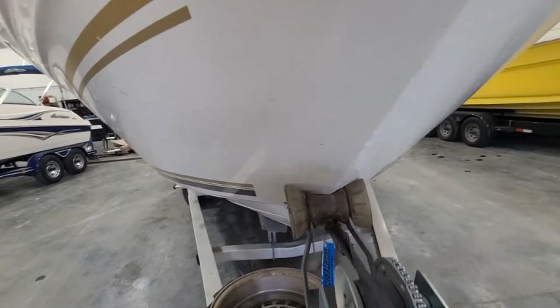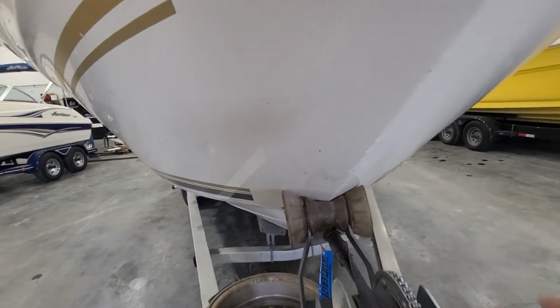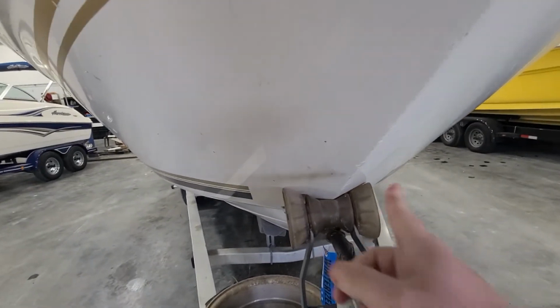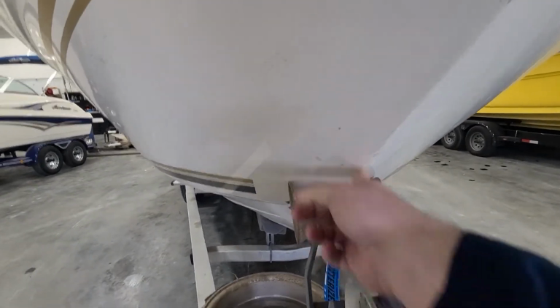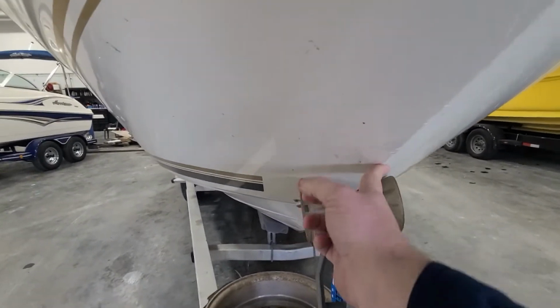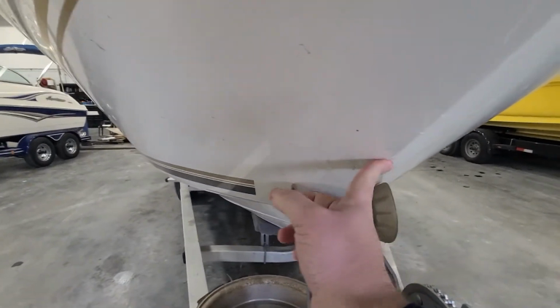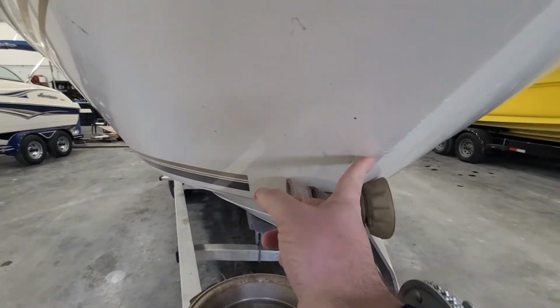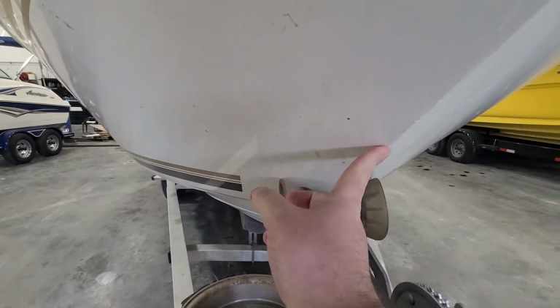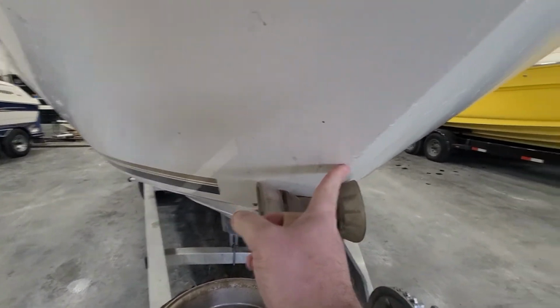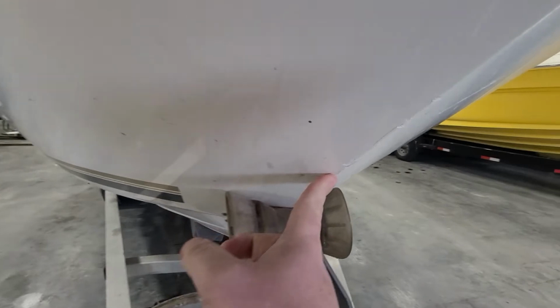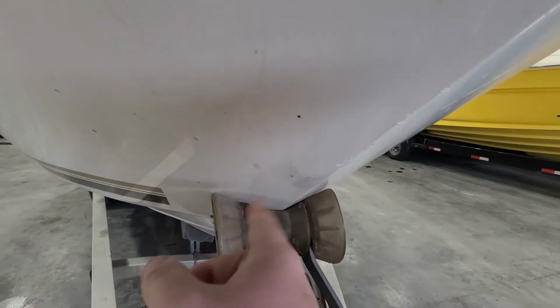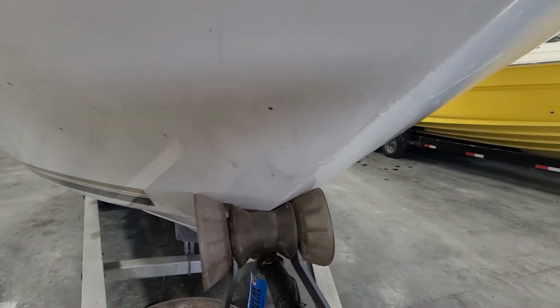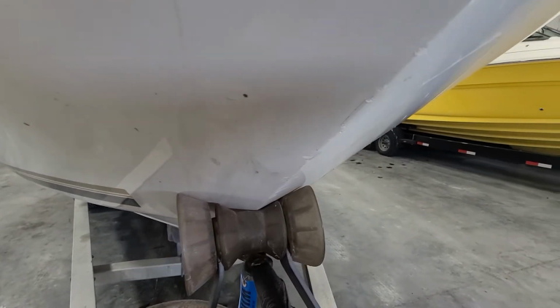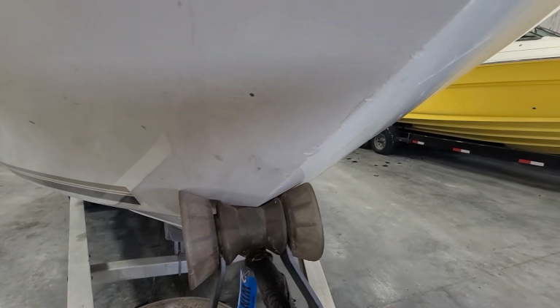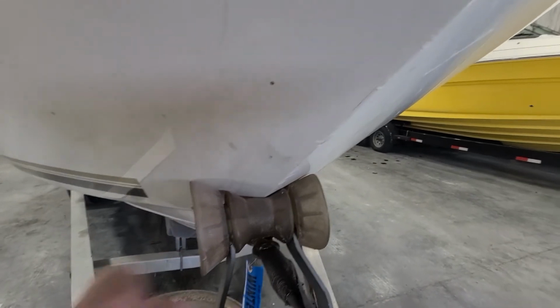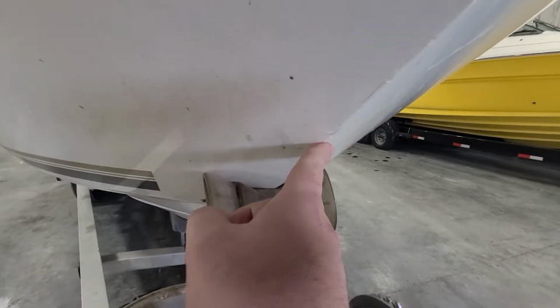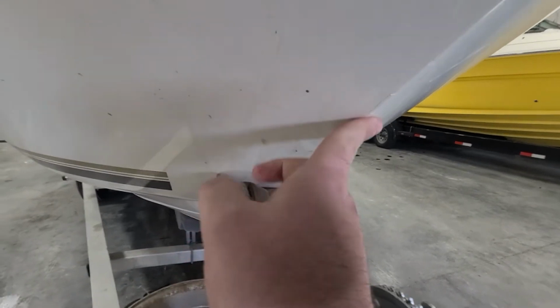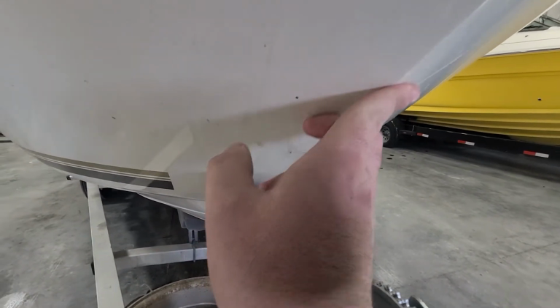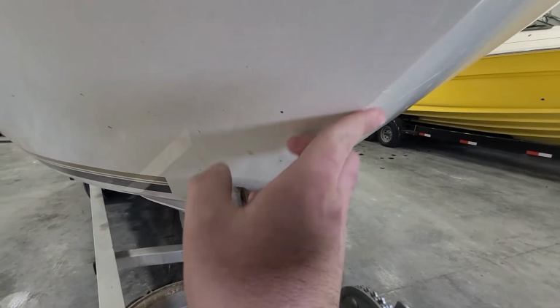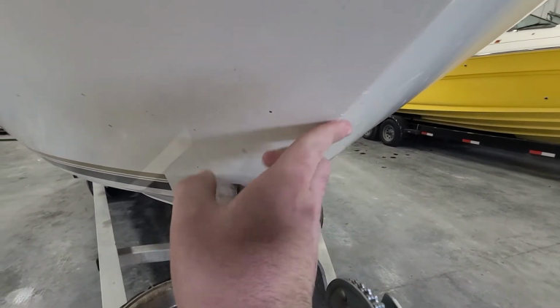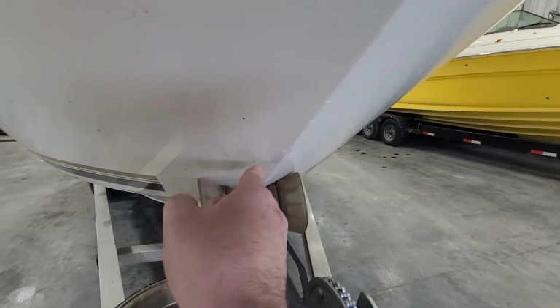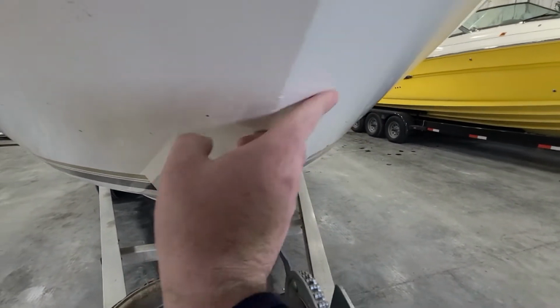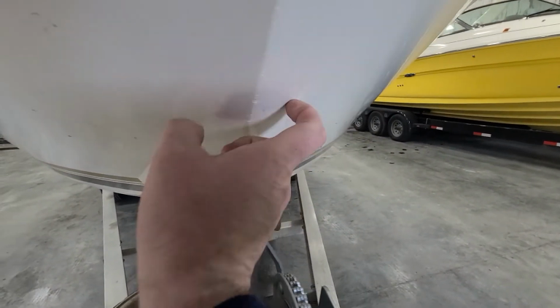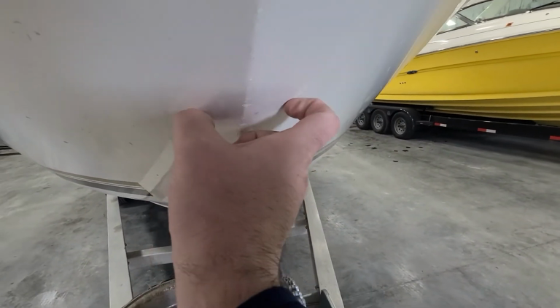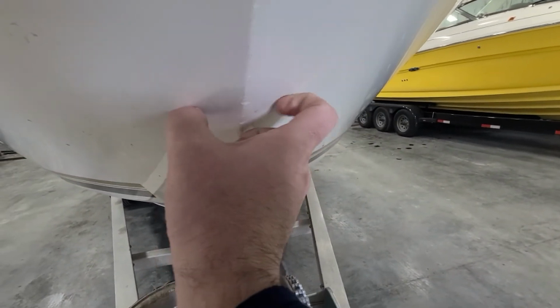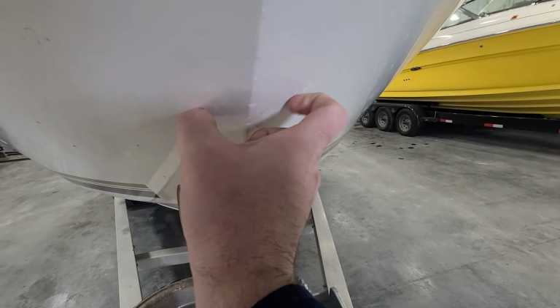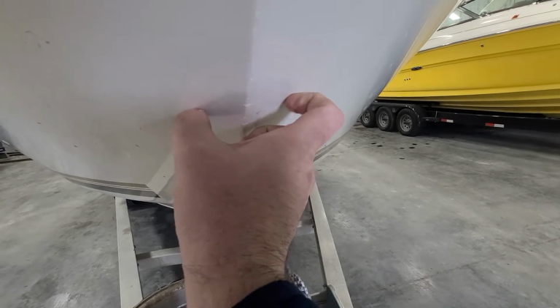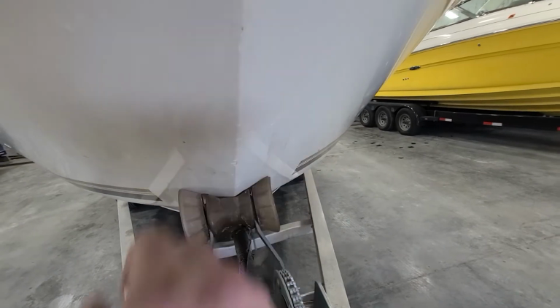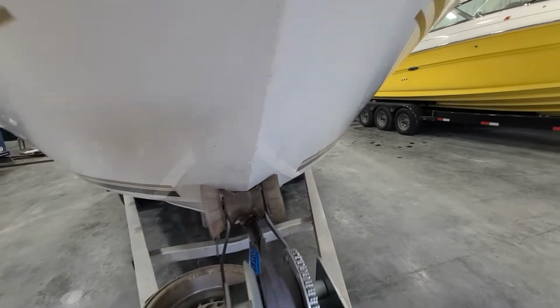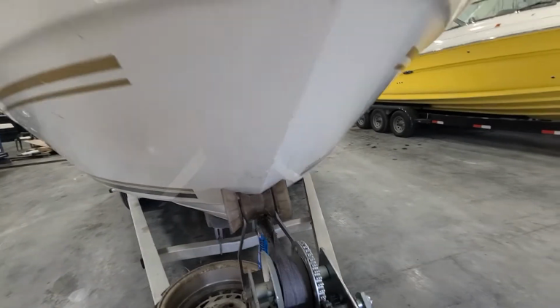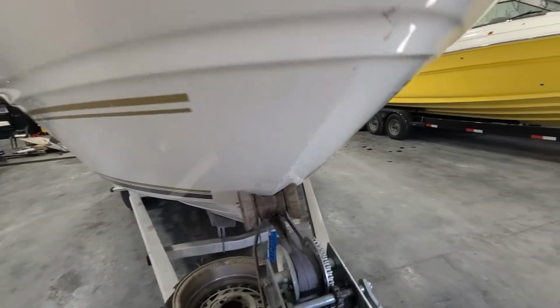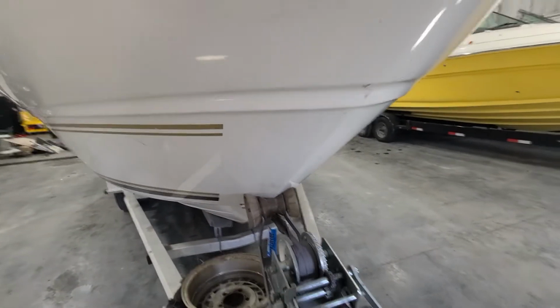A couple small little chips — looks like just from trailering. Nothing very deep, so those are just light little surface stuff. Not going to worry about those.